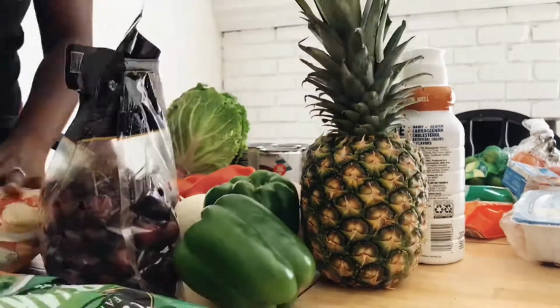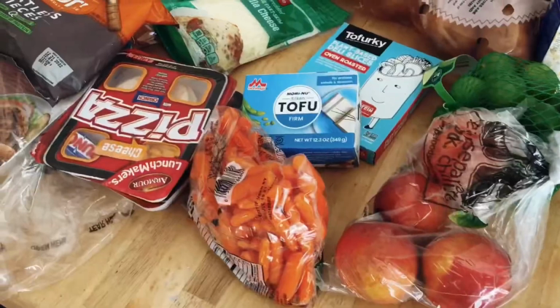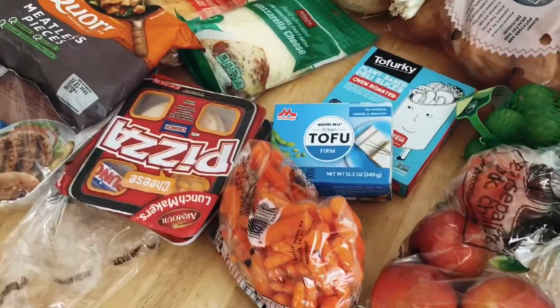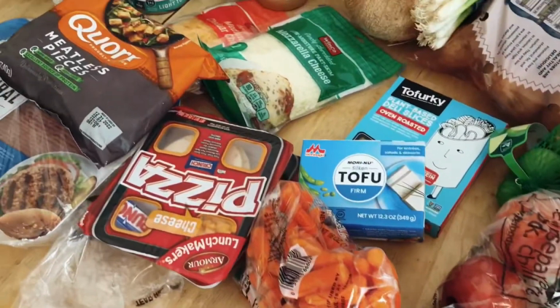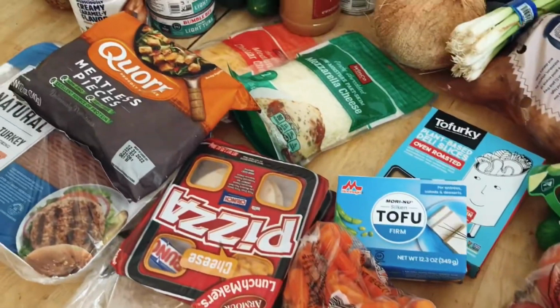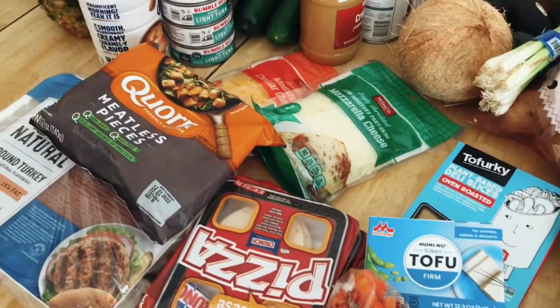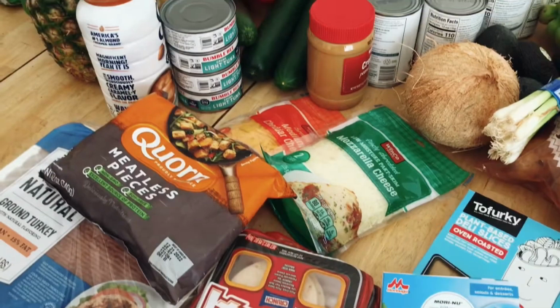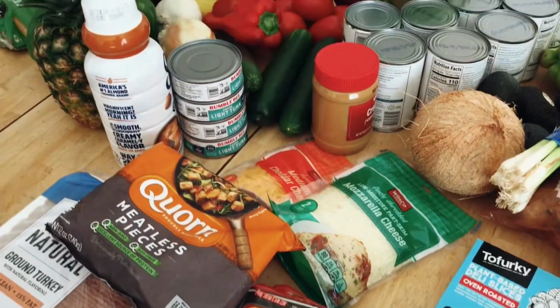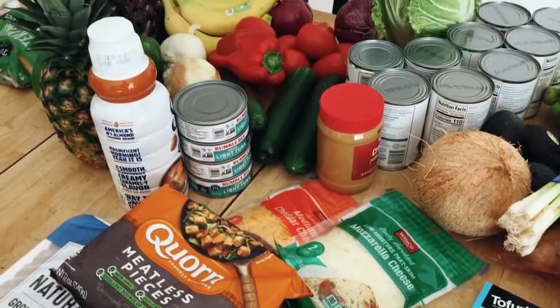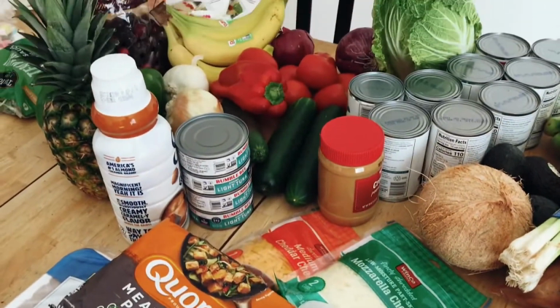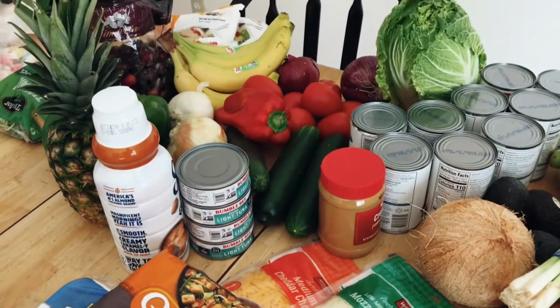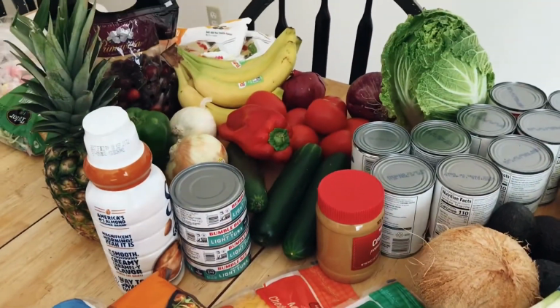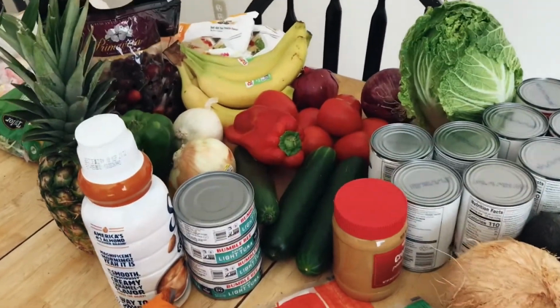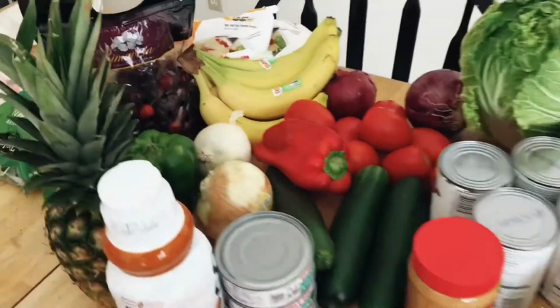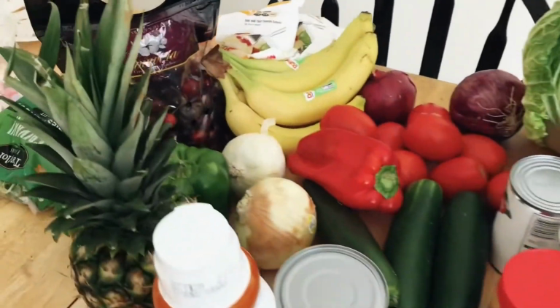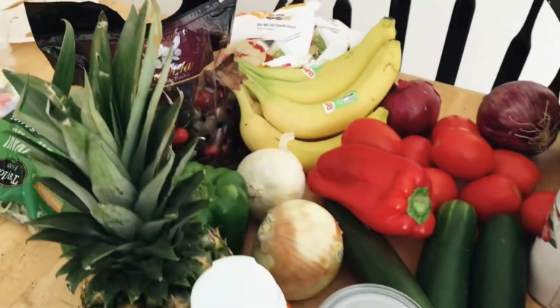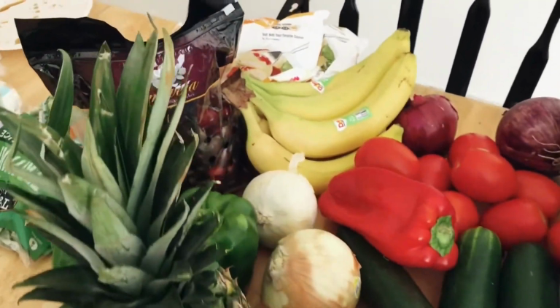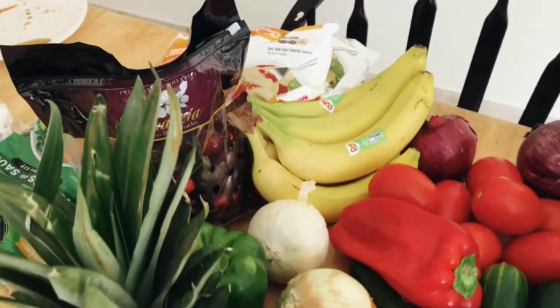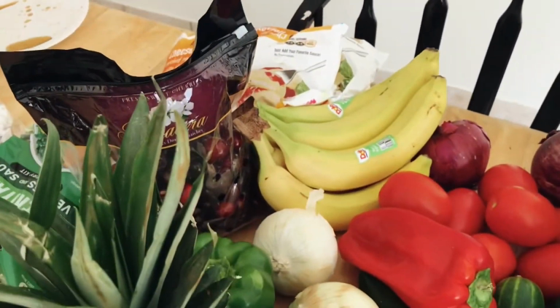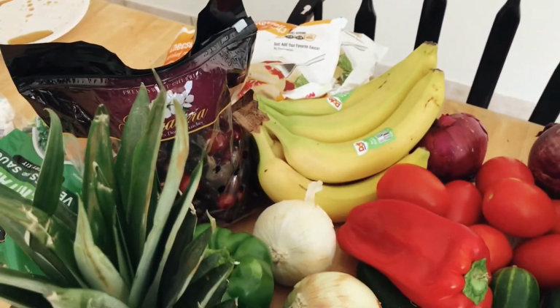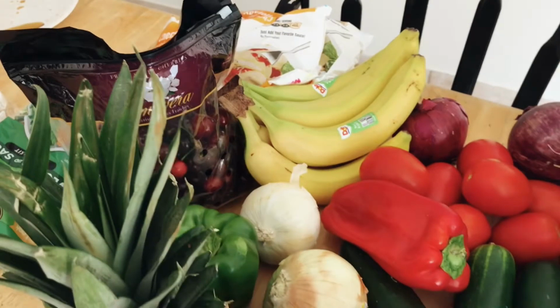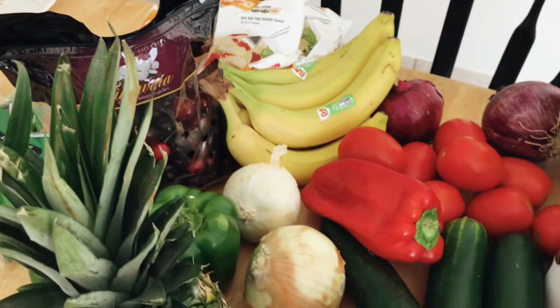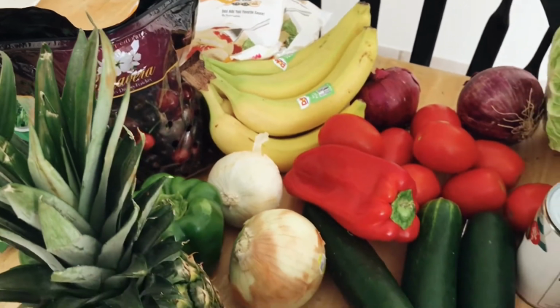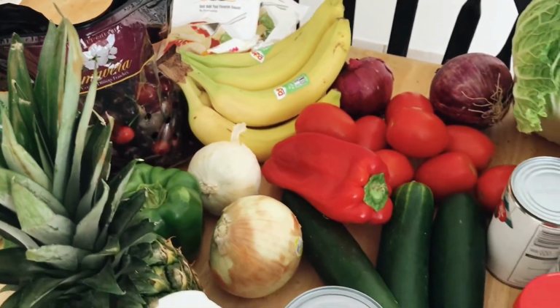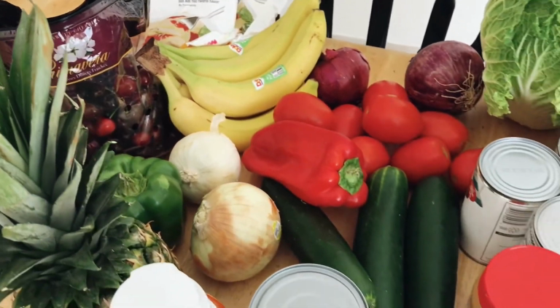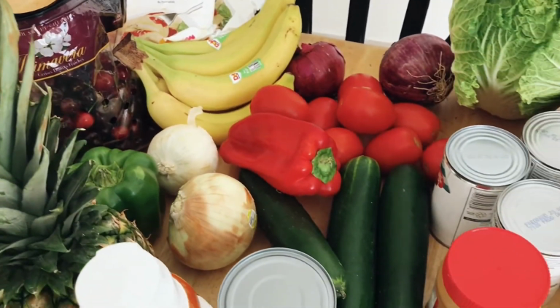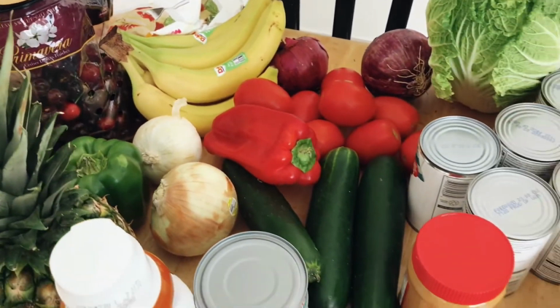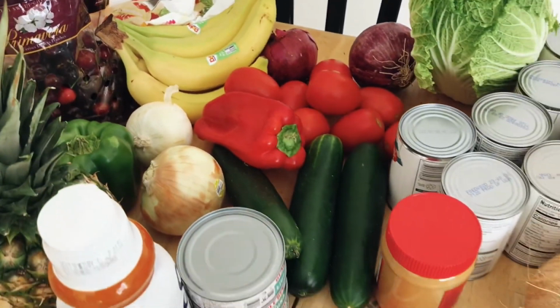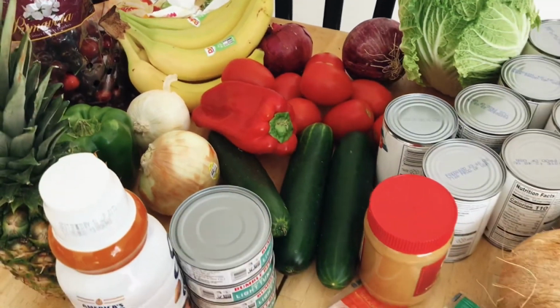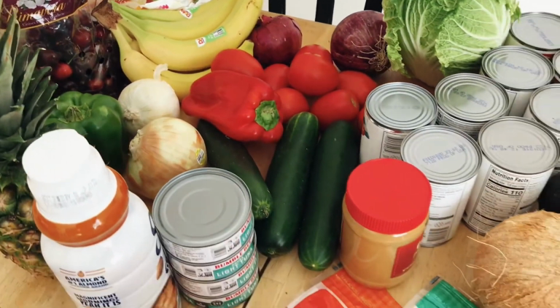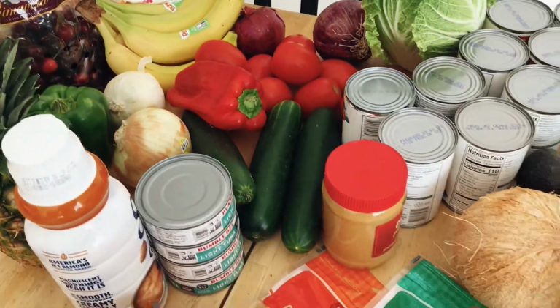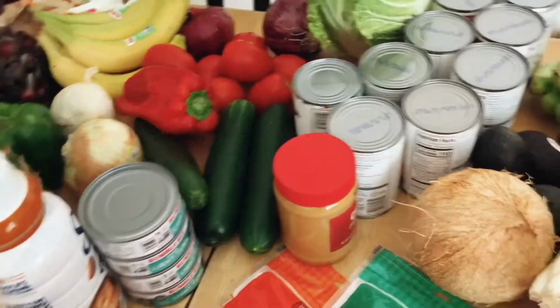So this is an overview of everything that I got from Winco today. I was trying to get a lot of produce — I've been in the mood for a lot of salads and stuff lately. It's summer, so a lot of light foods.